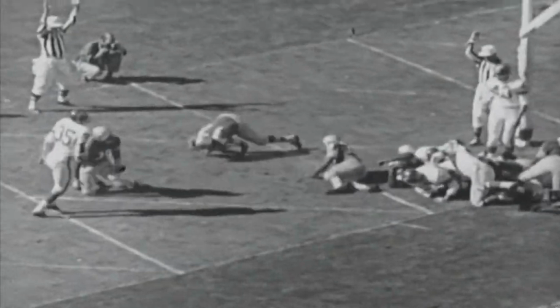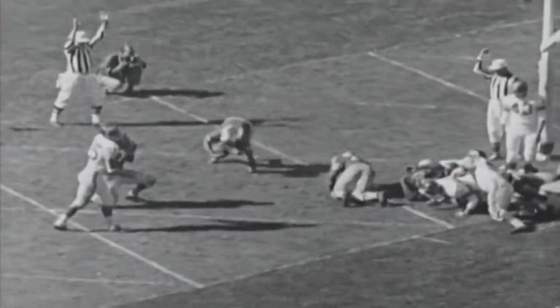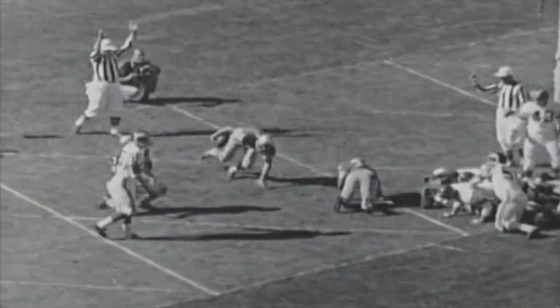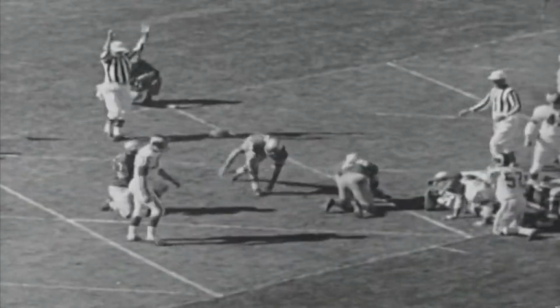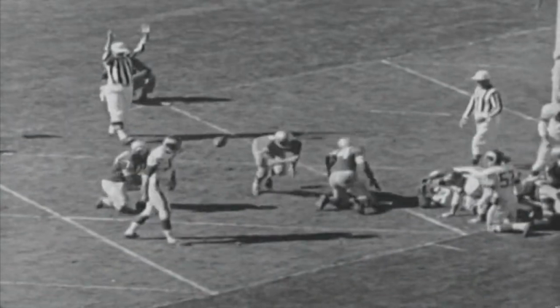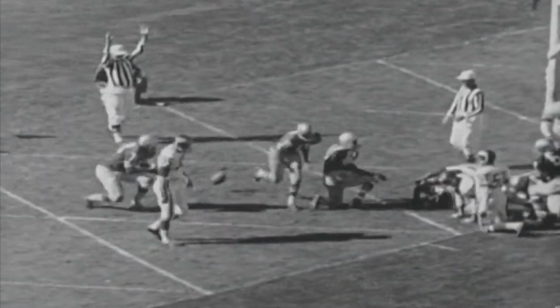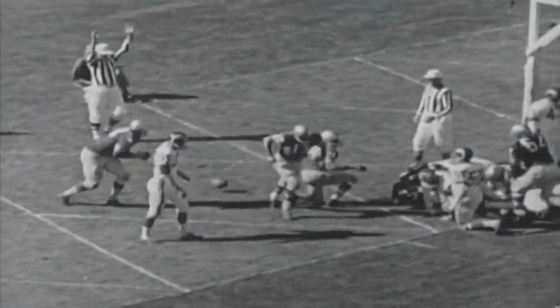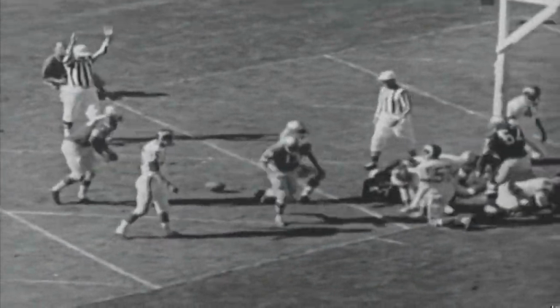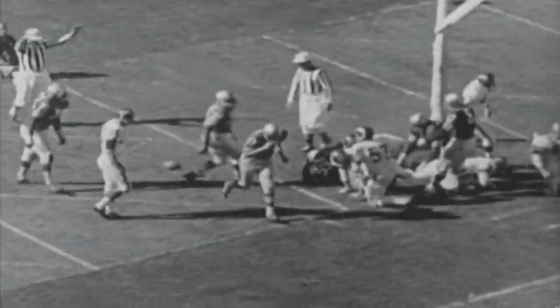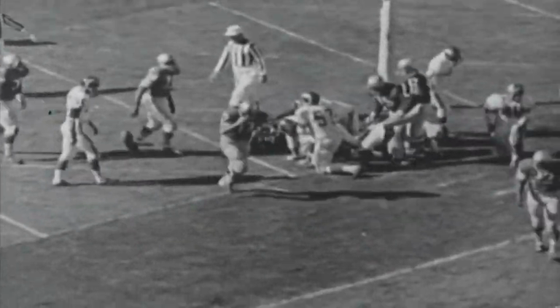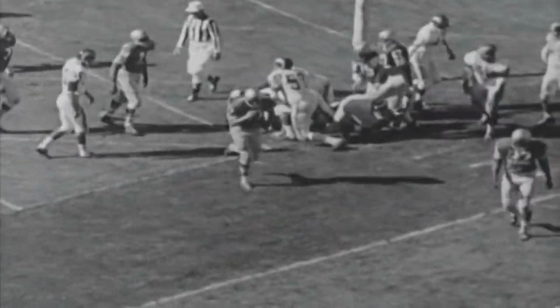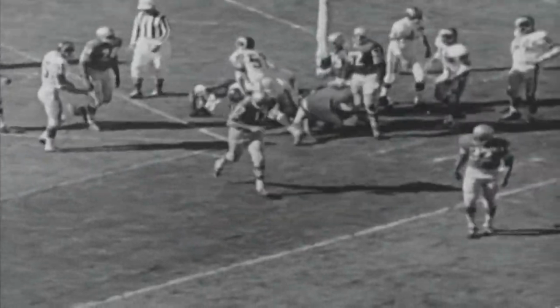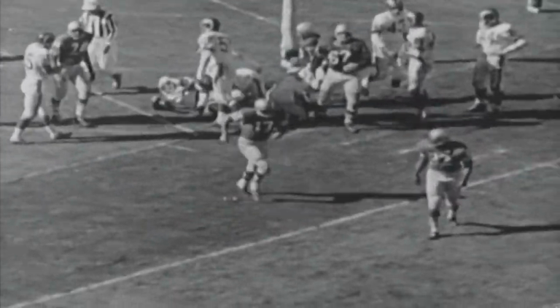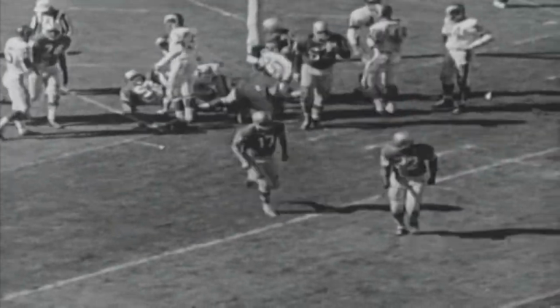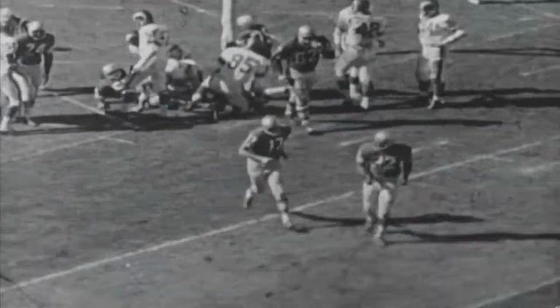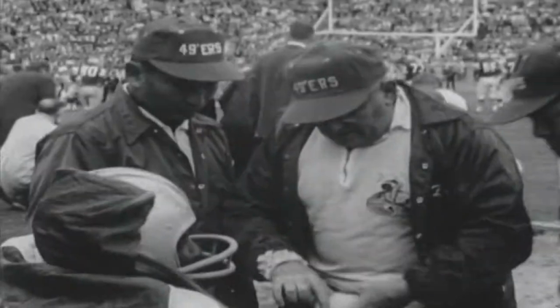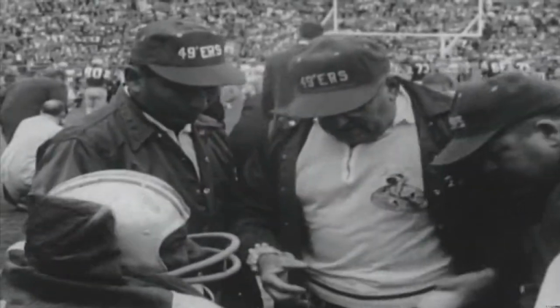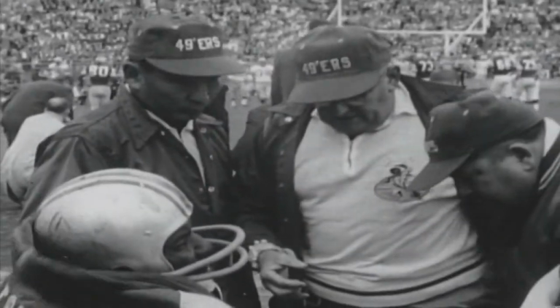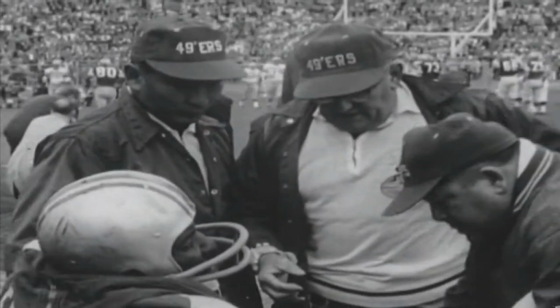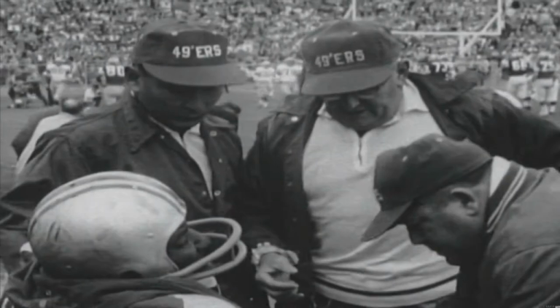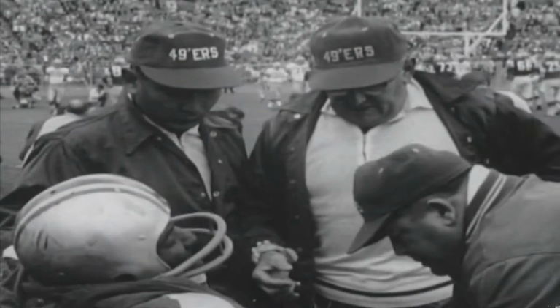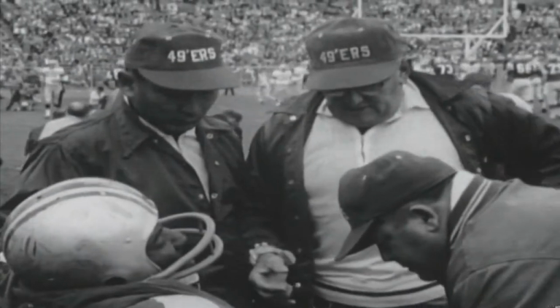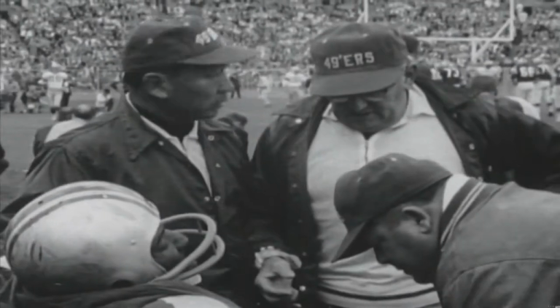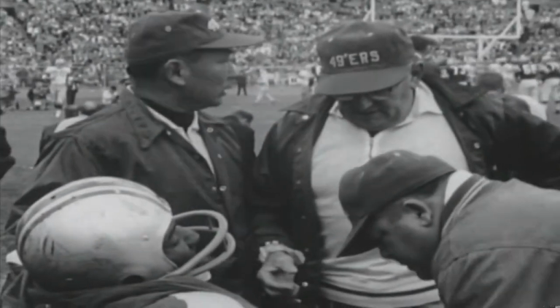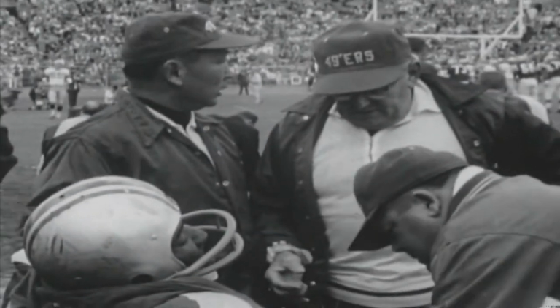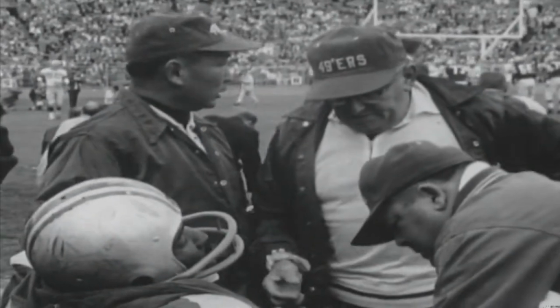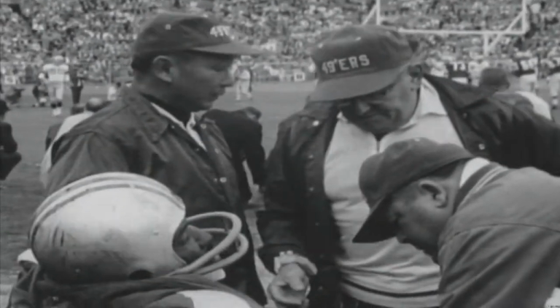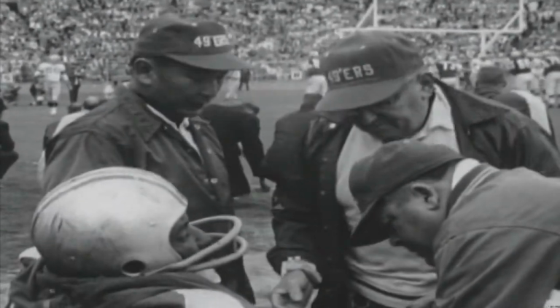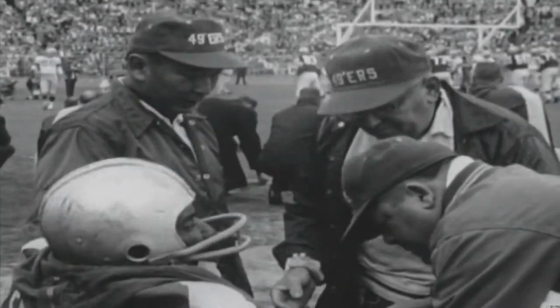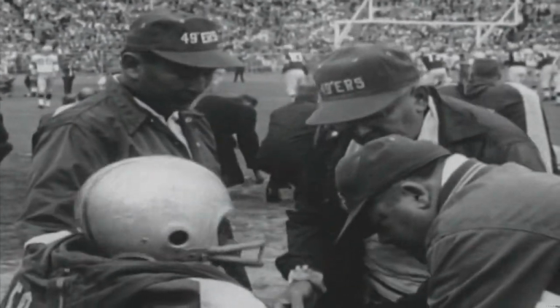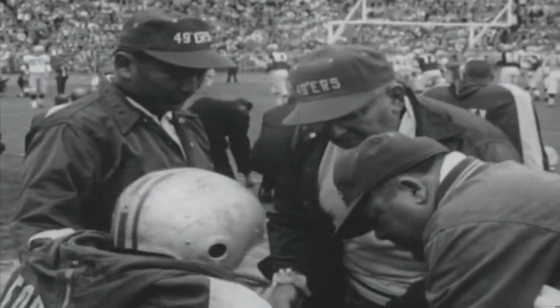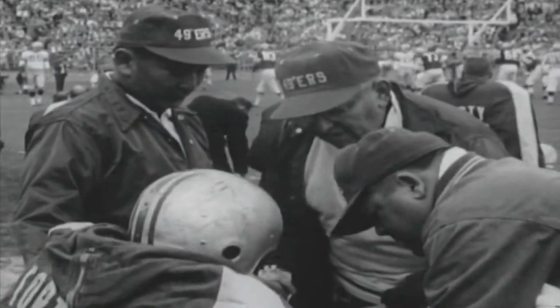As the half ends, San Francisco leads 21 to nothing. Trainer Henry Schmidt and Link Kimura get J.D. Smith ready for action late in the third quarter.